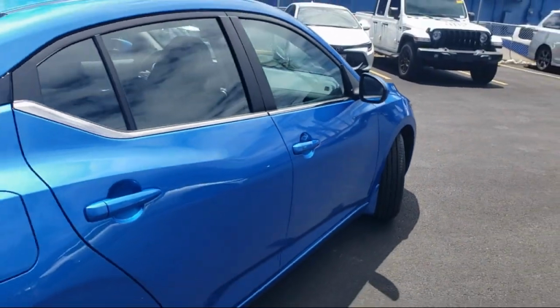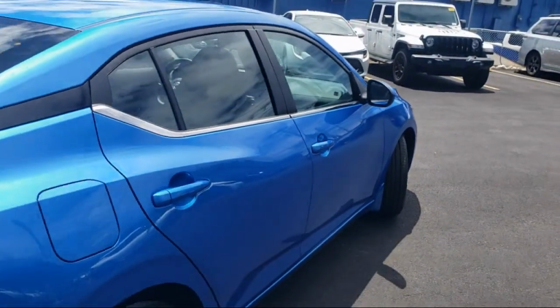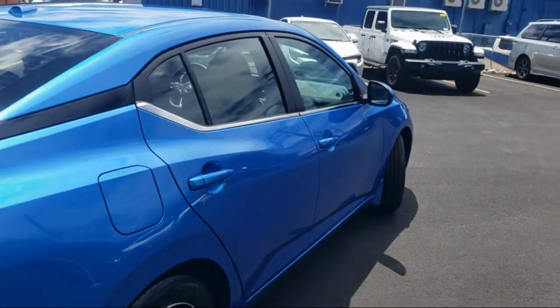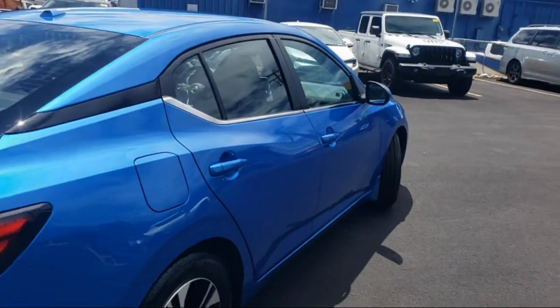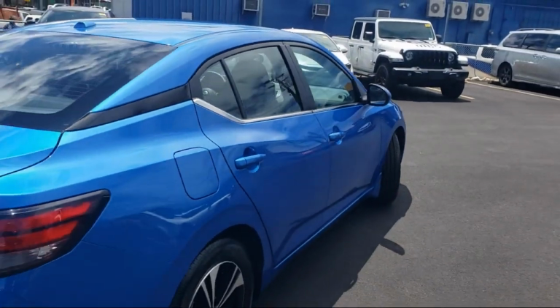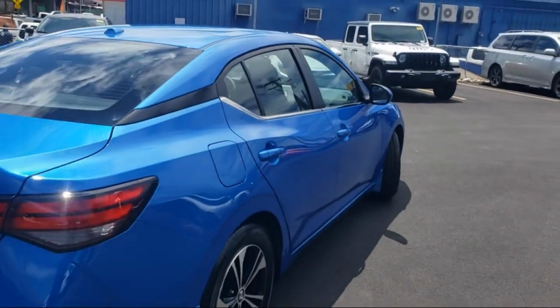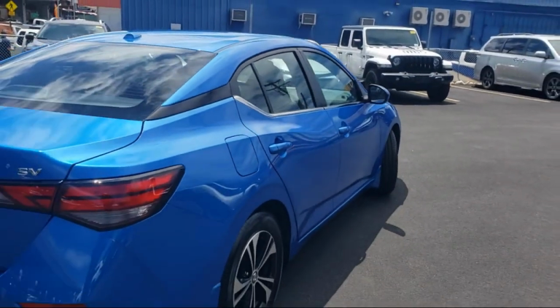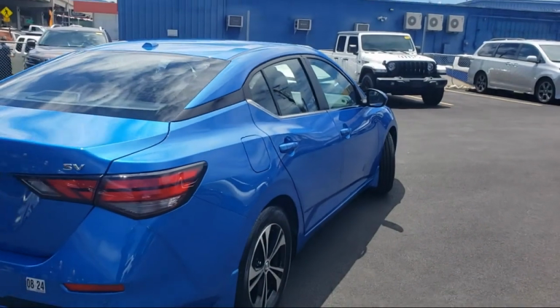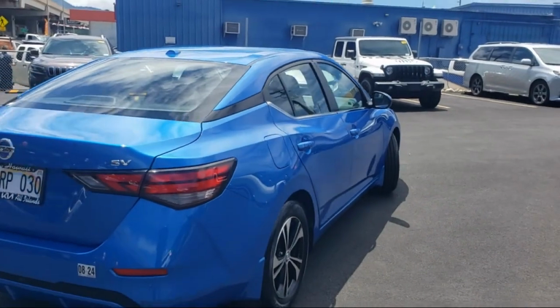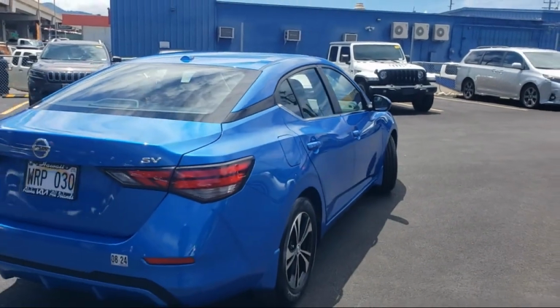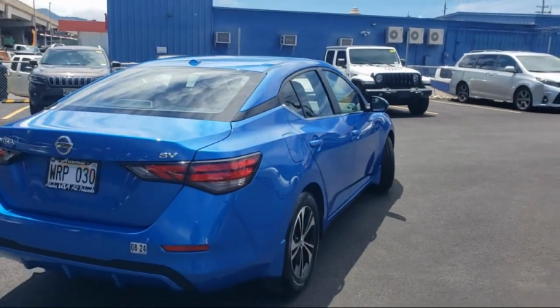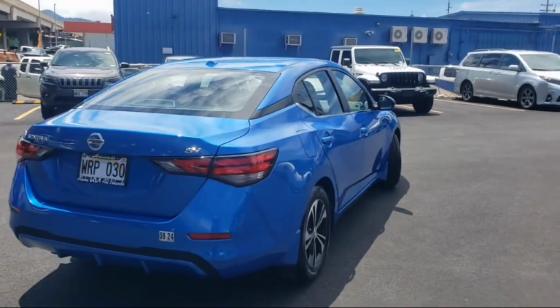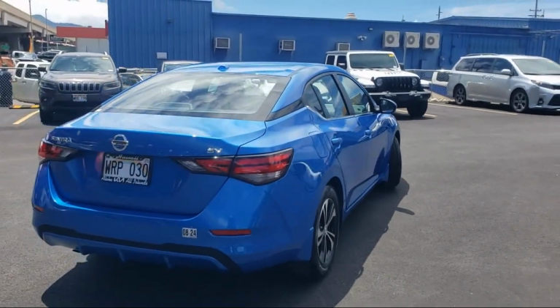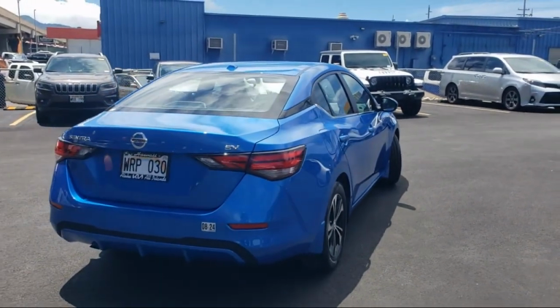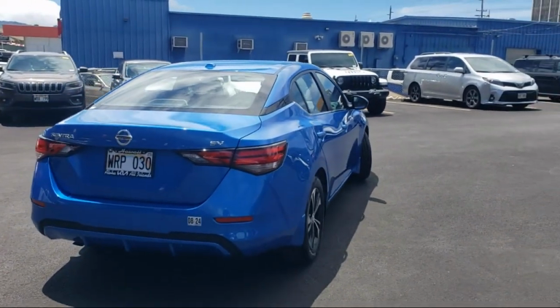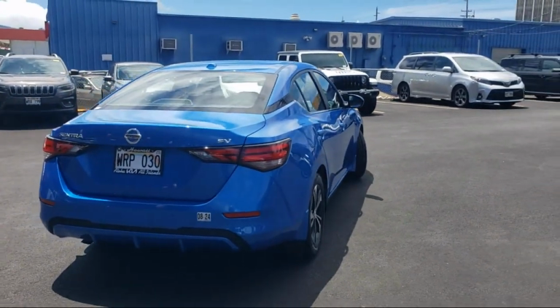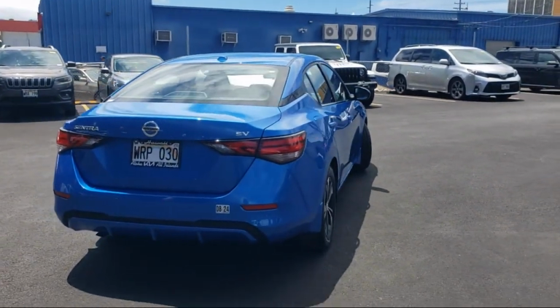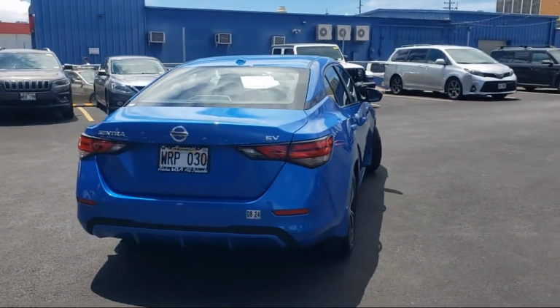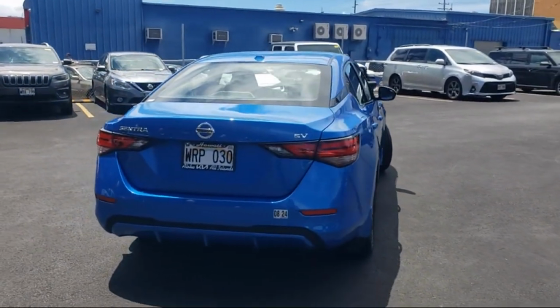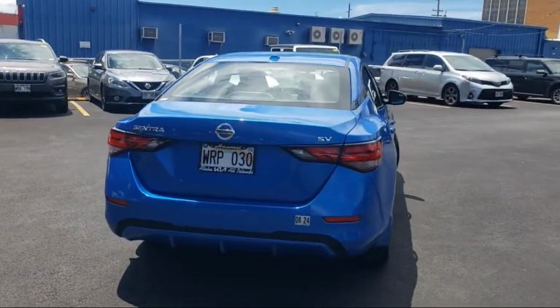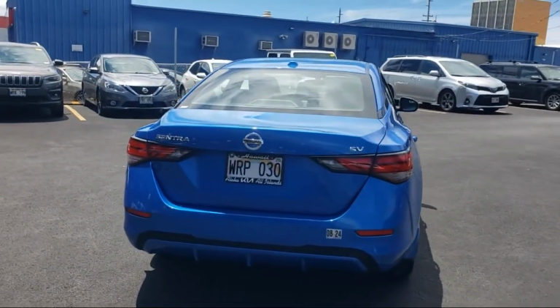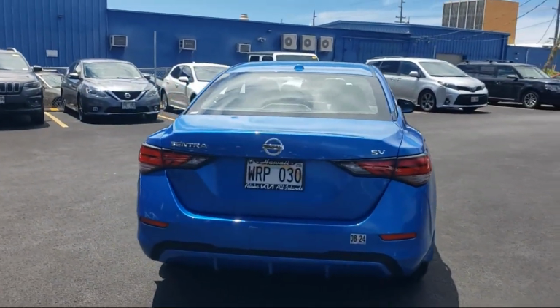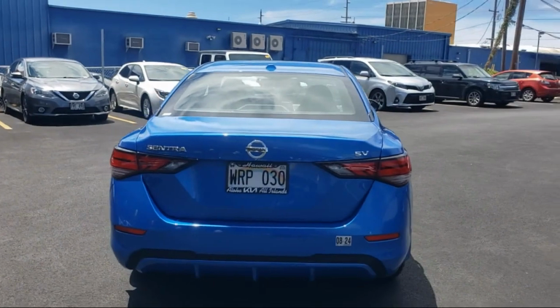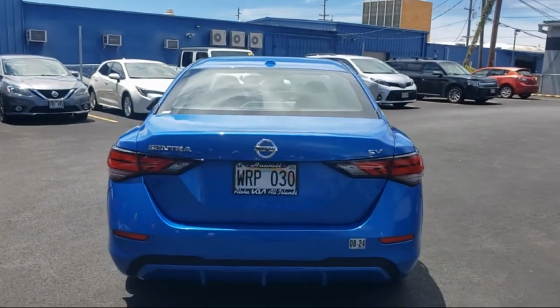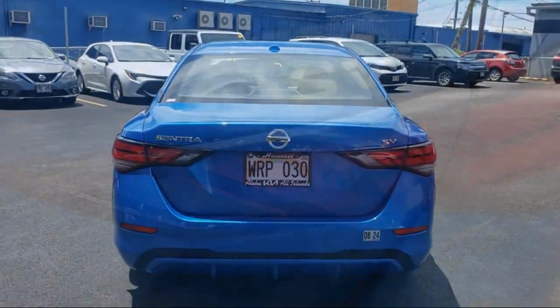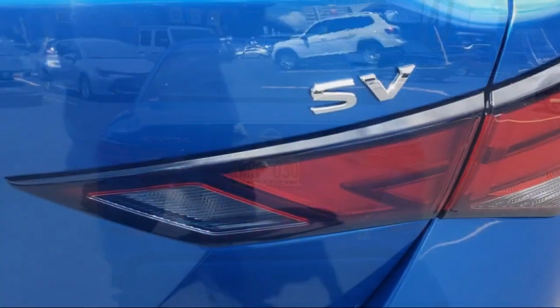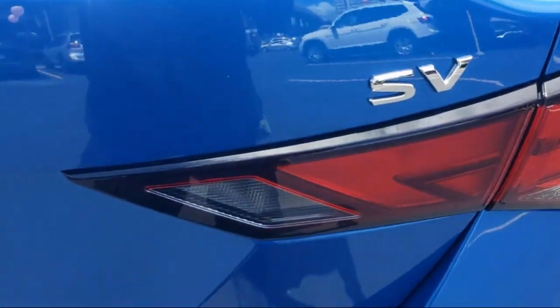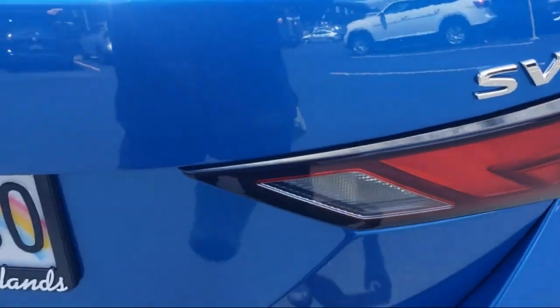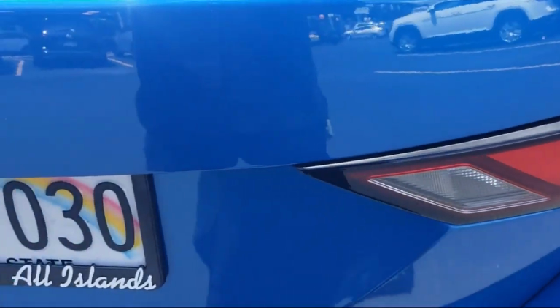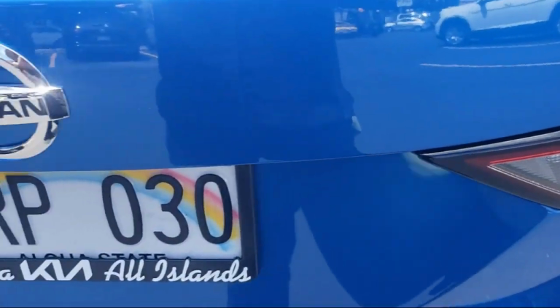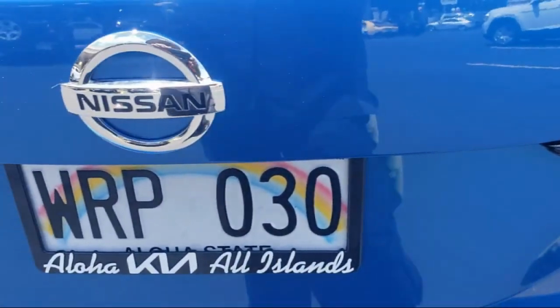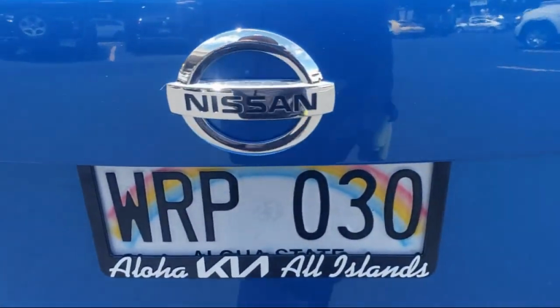Nissan Connect featuring Apple CarPlay and Android Auto, parking sensors, outside temperature display, and has less than 5,000 miles on the odometer.